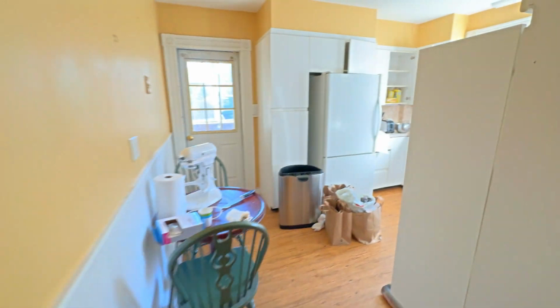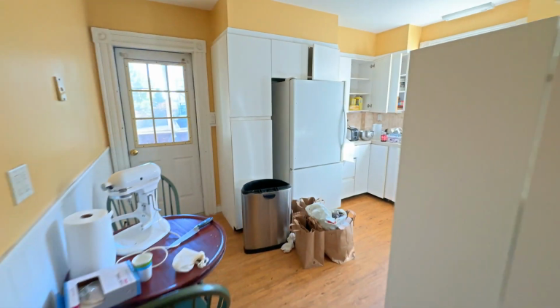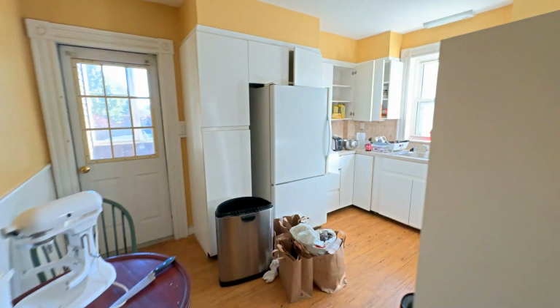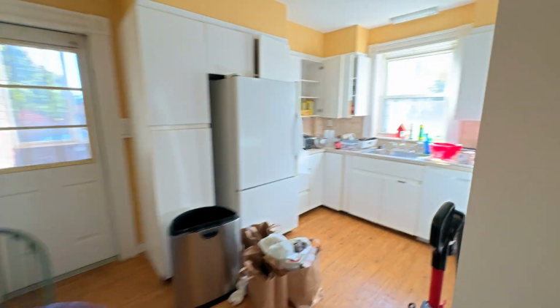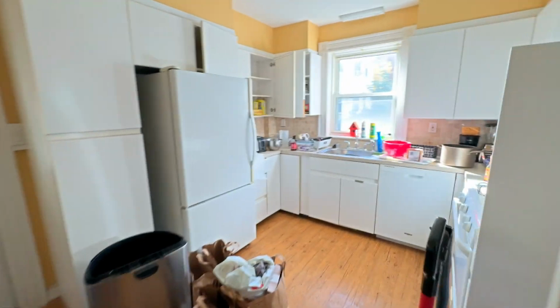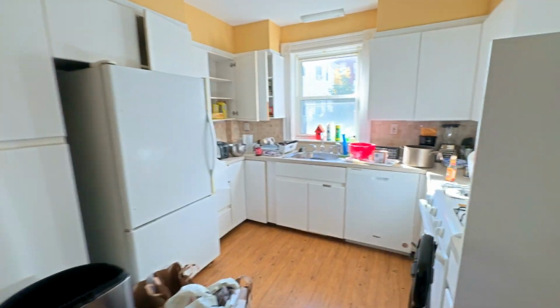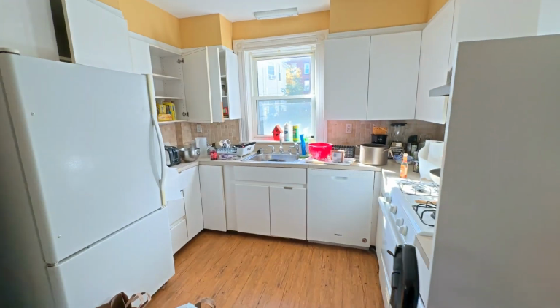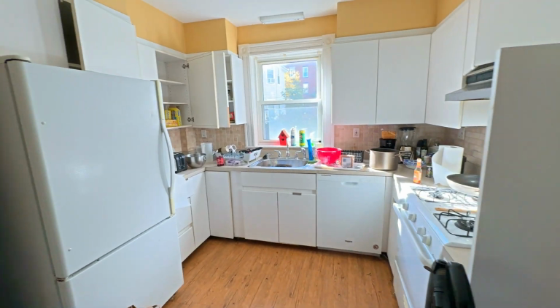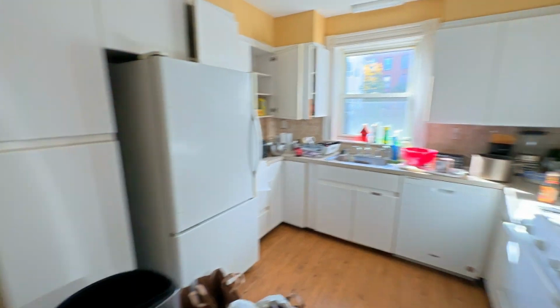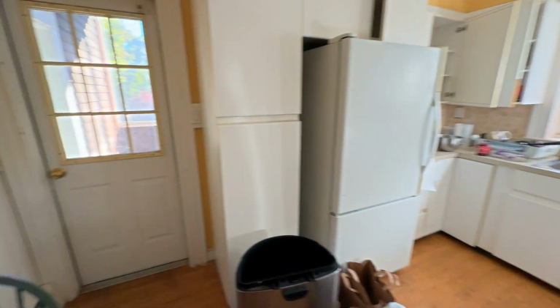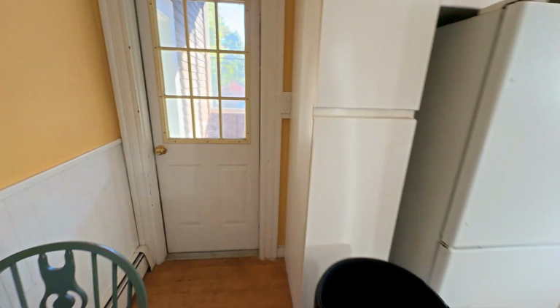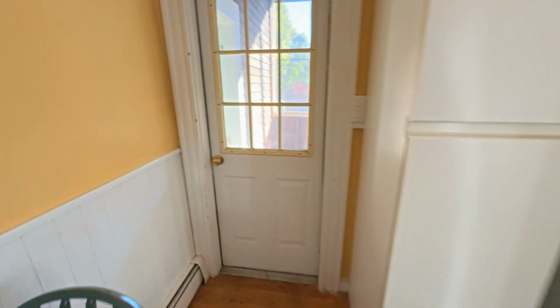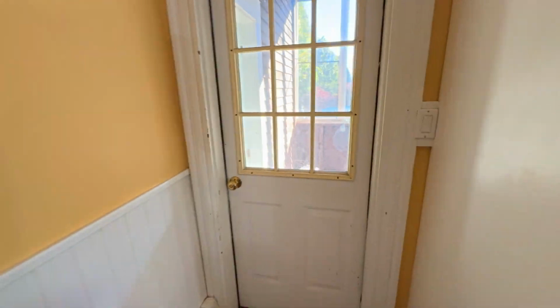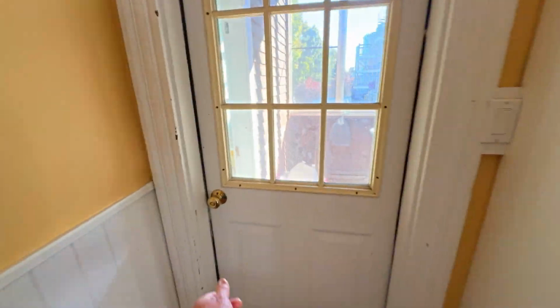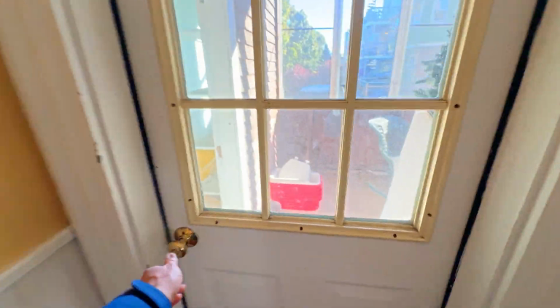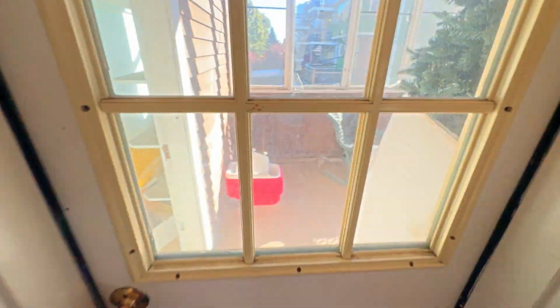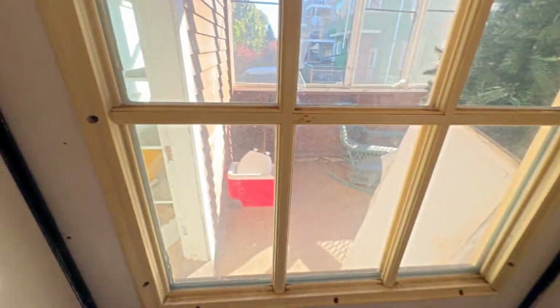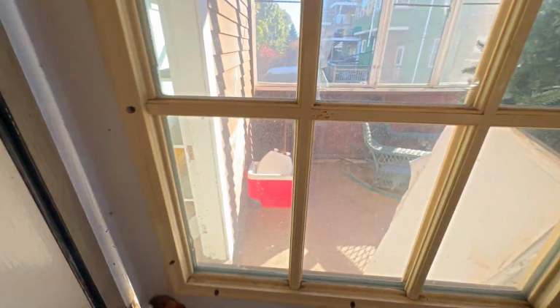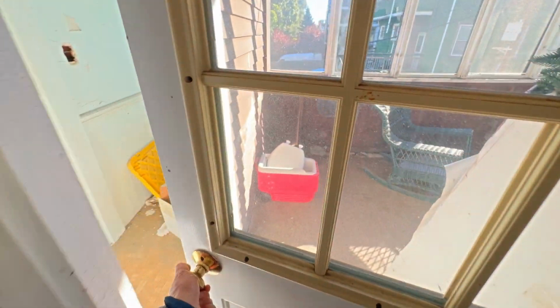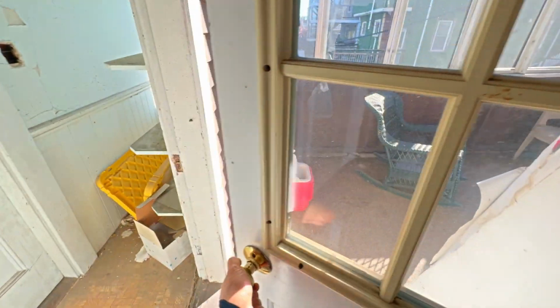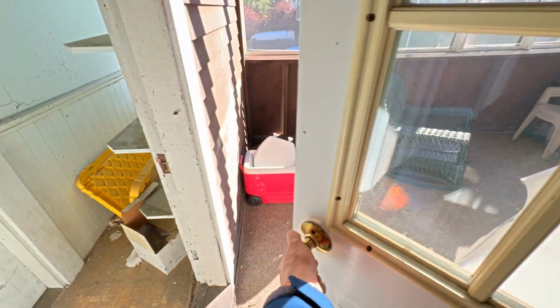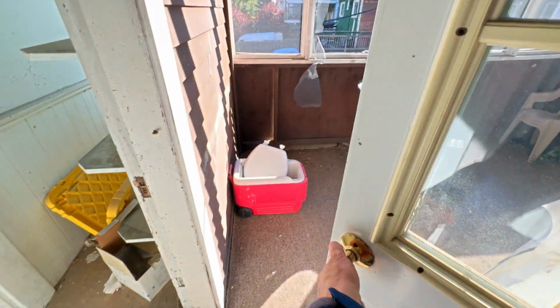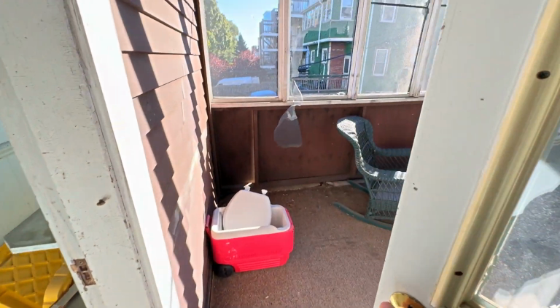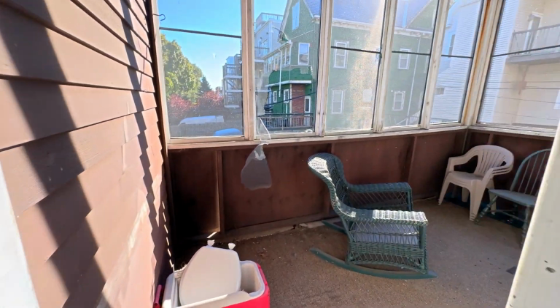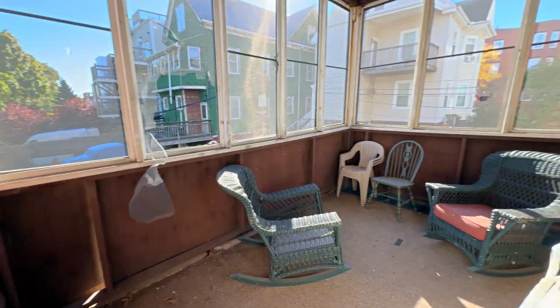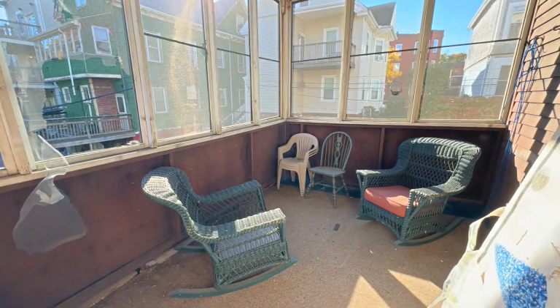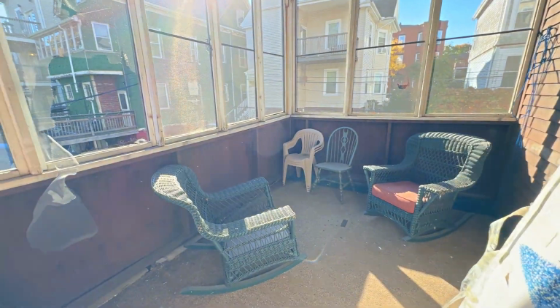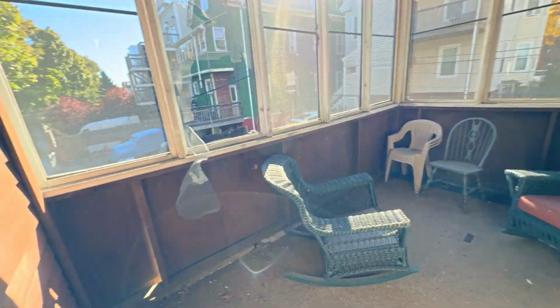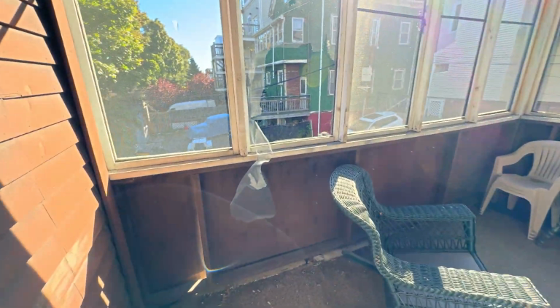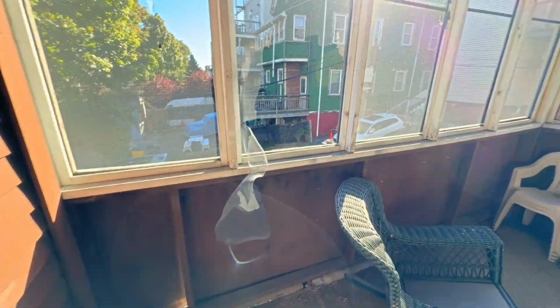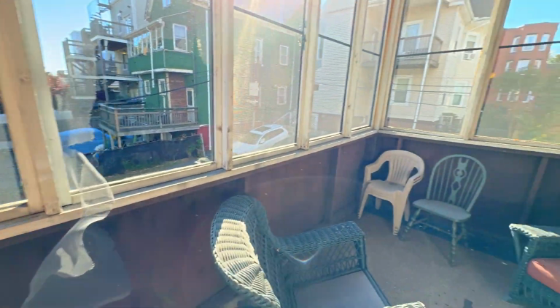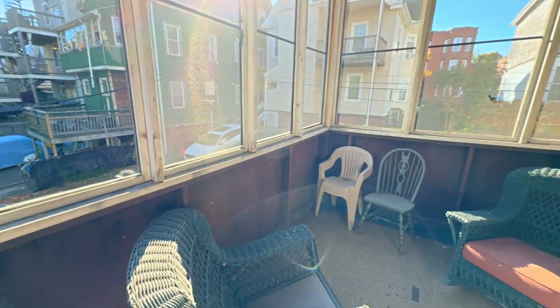And then this is the kitchen here. And then you've got this rear porch here — it overlooks the parking lot.